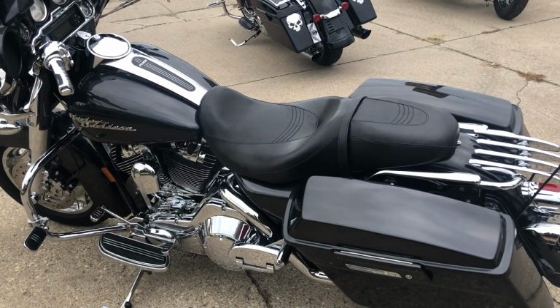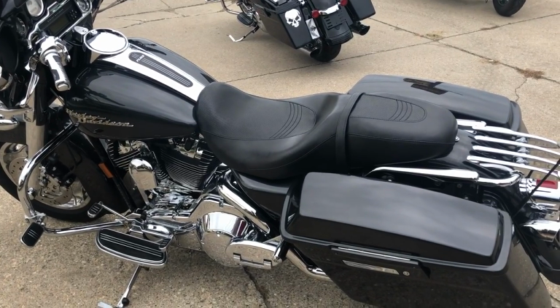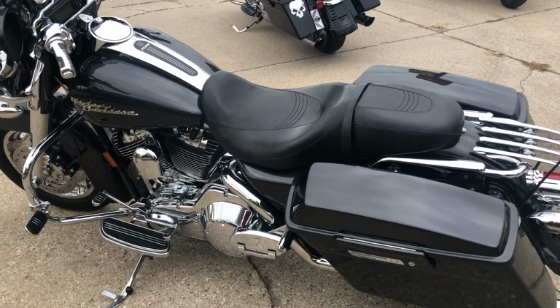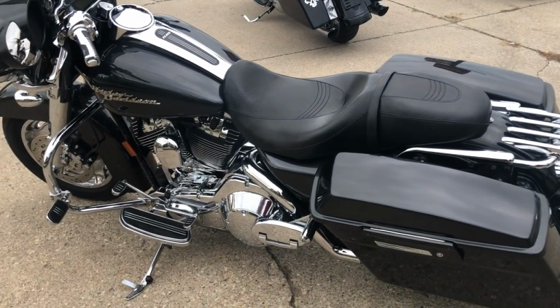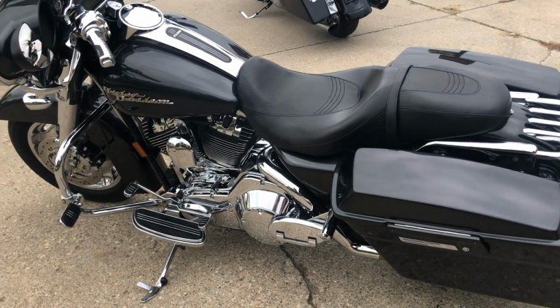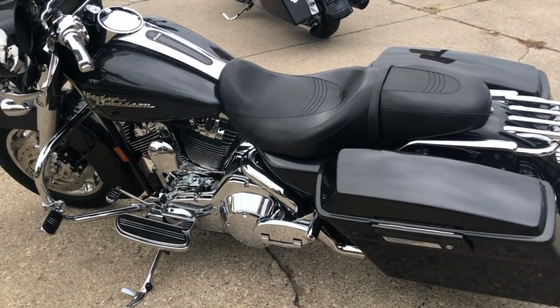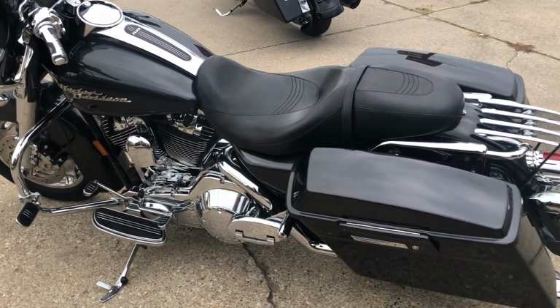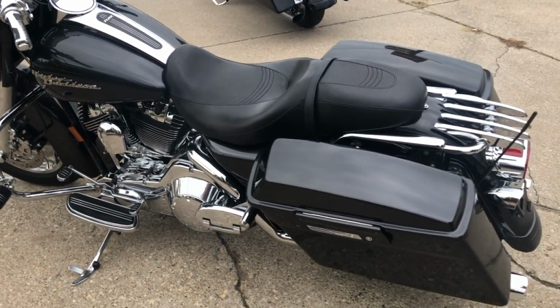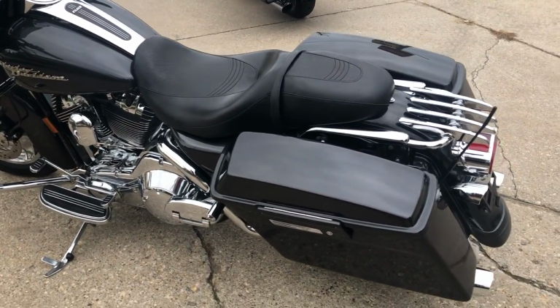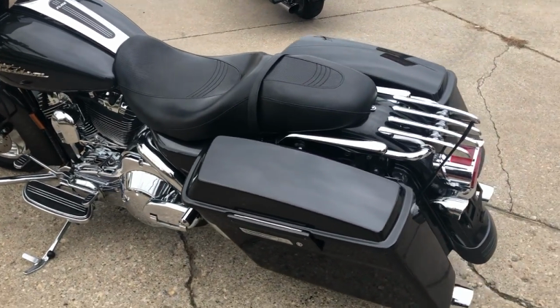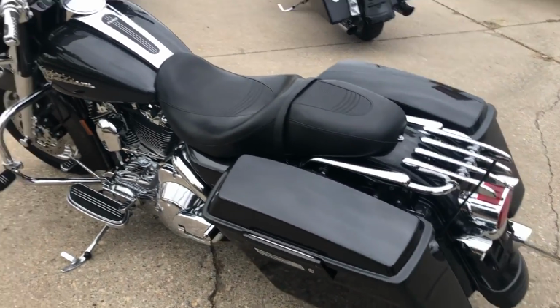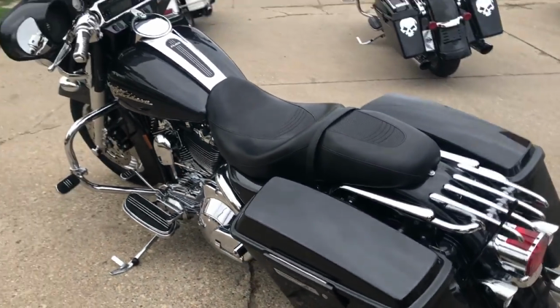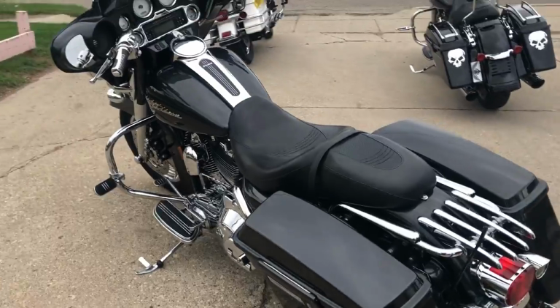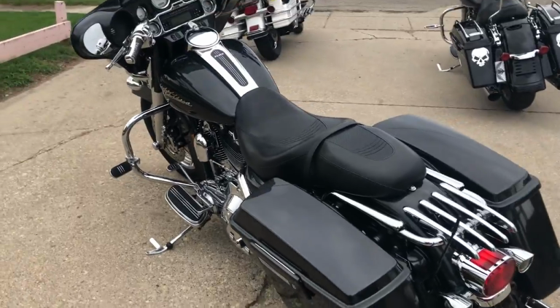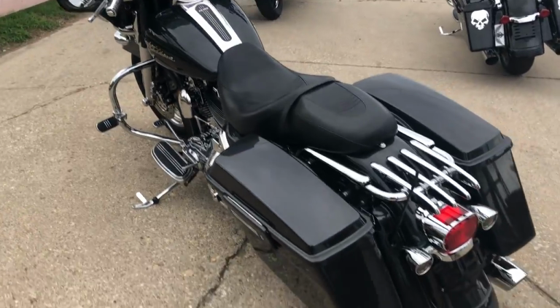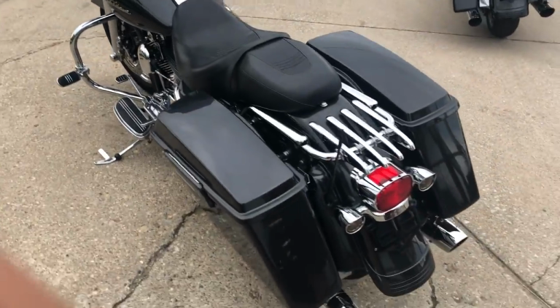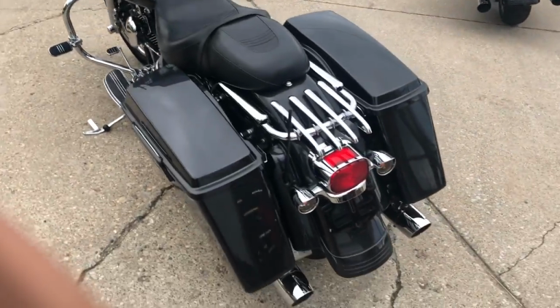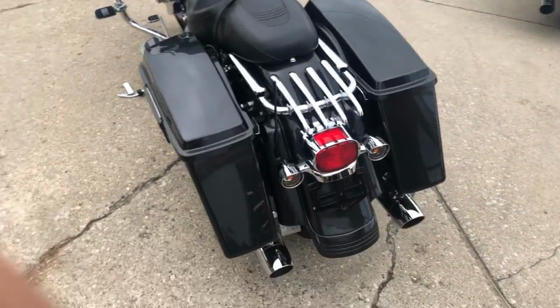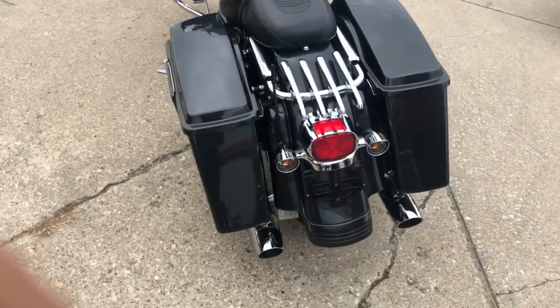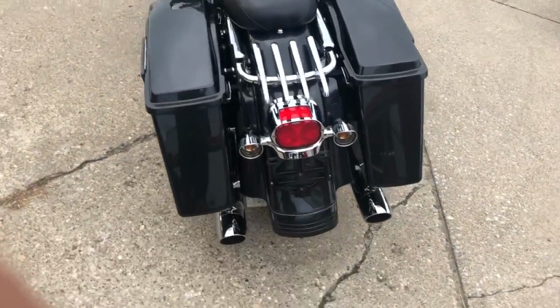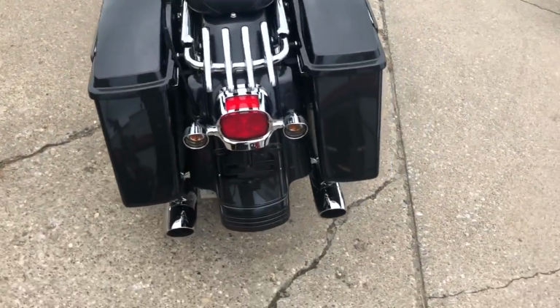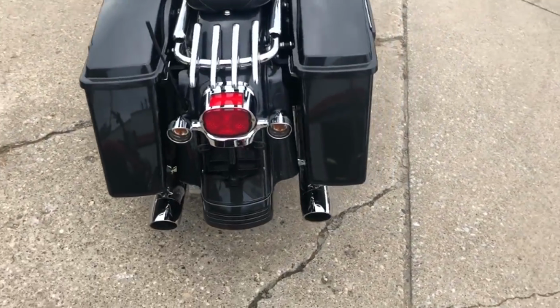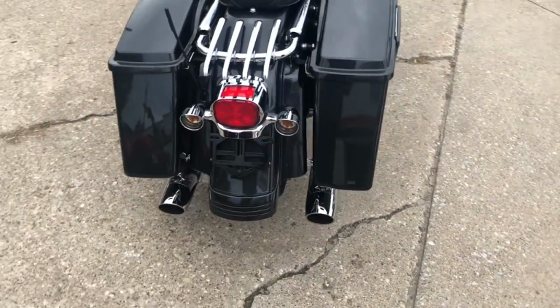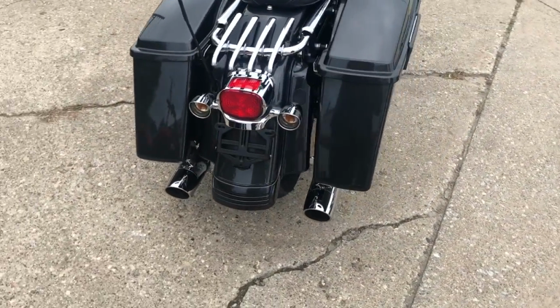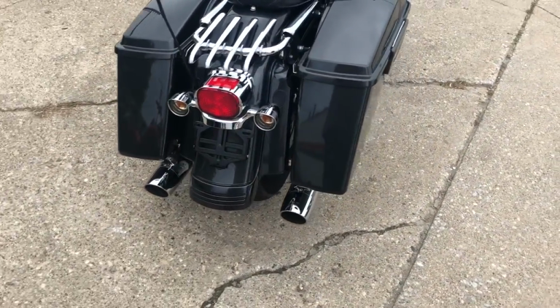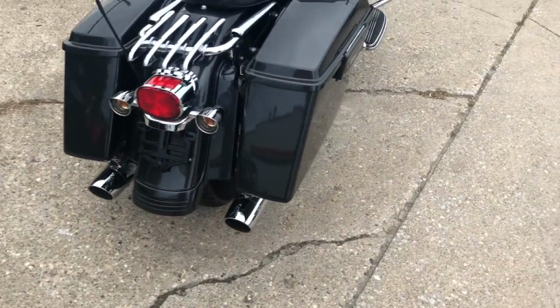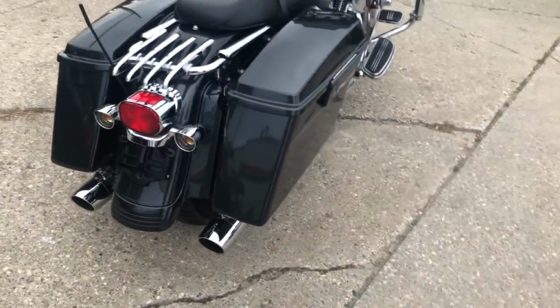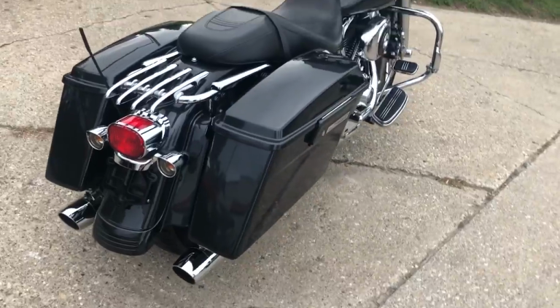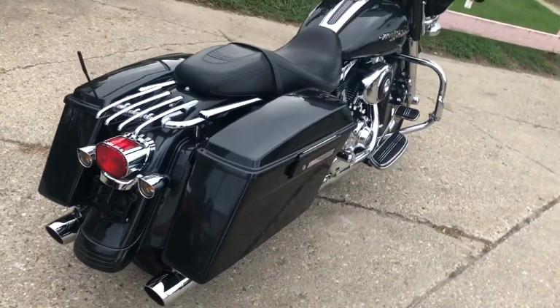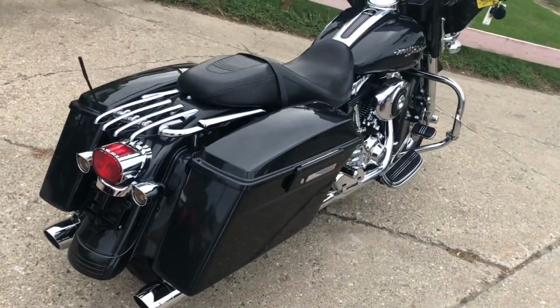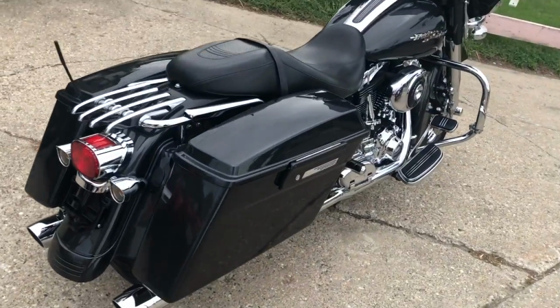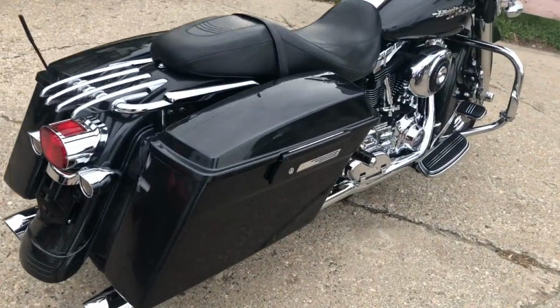Hey guys, approvalpowersports.com here doing some videos on some bikes we just got in. Check this one out — 2006 Streetlight for sale, over $5,000 in extras on this. Take a close look at the chrome front end.